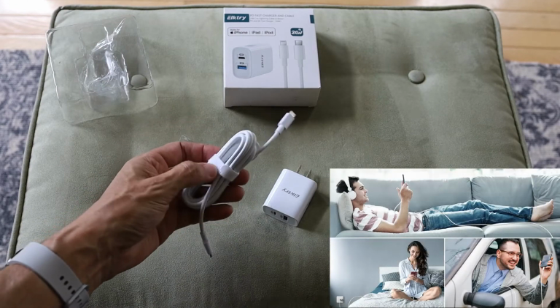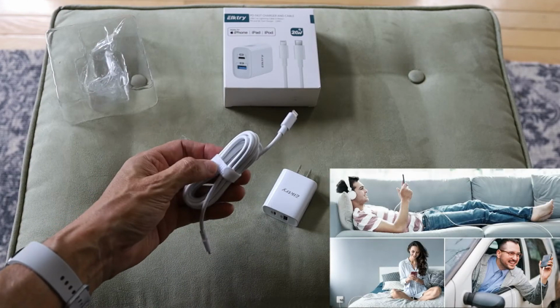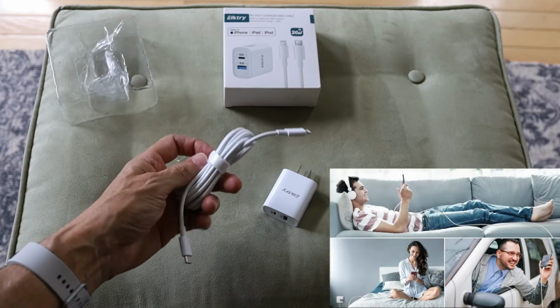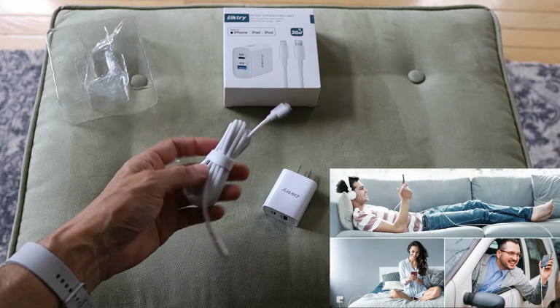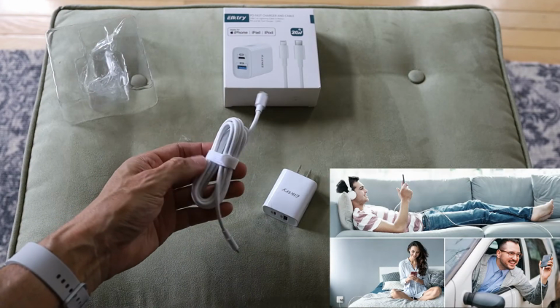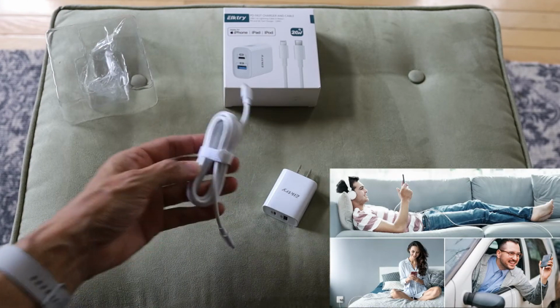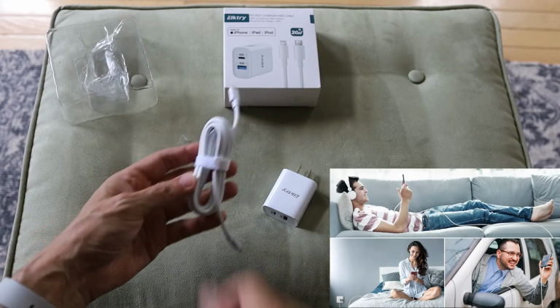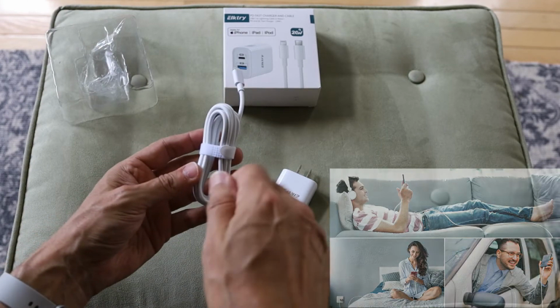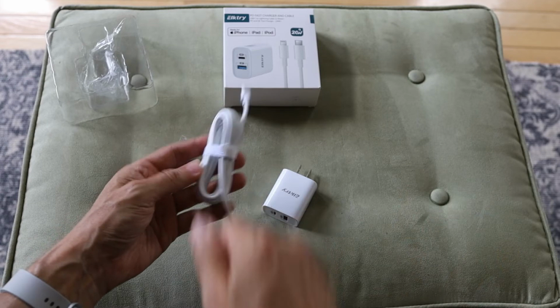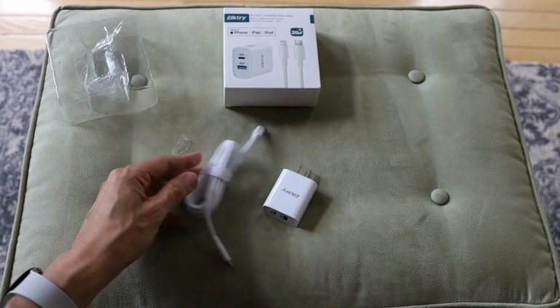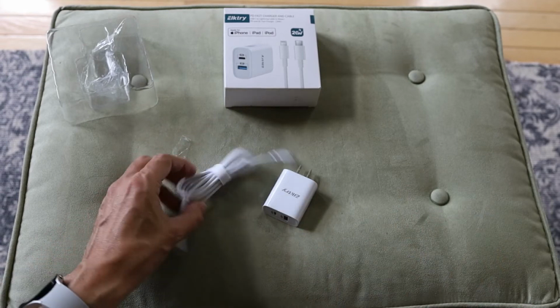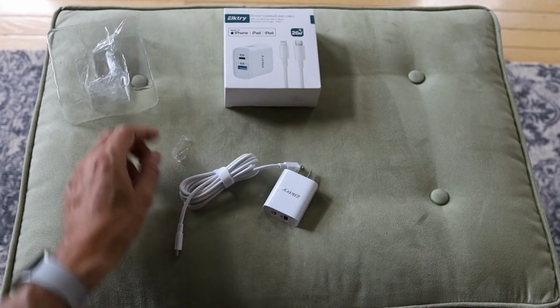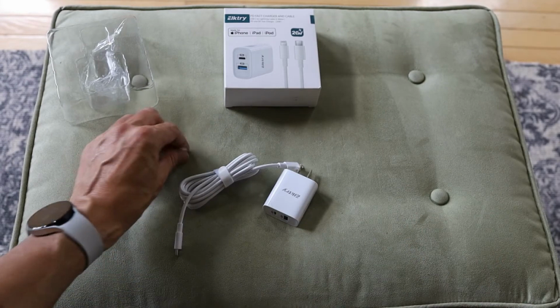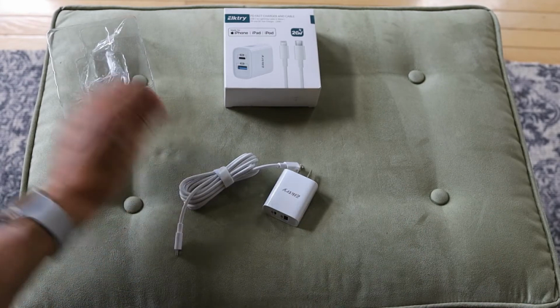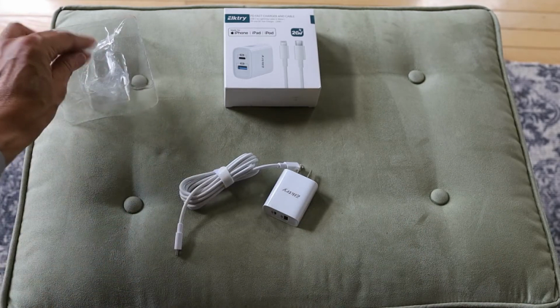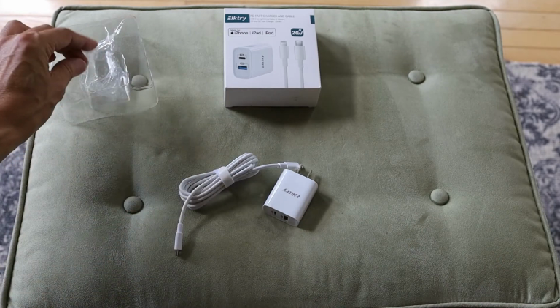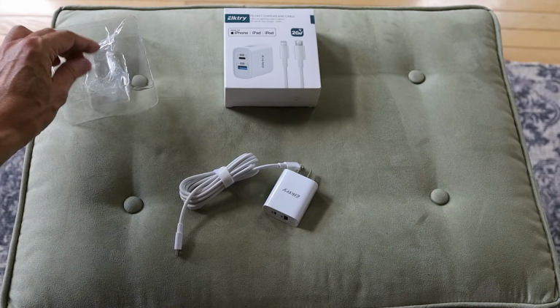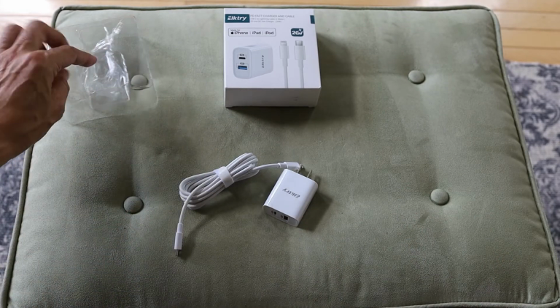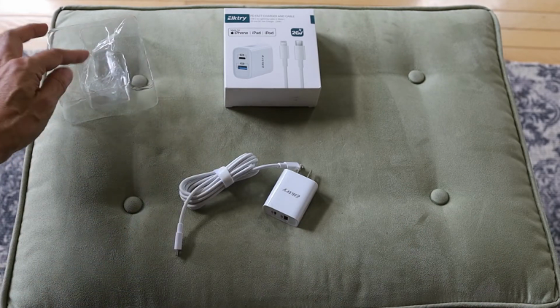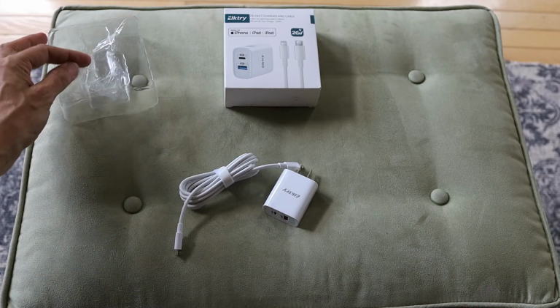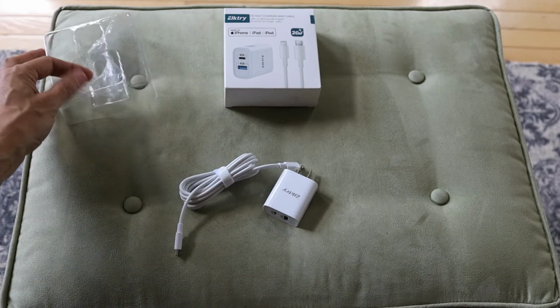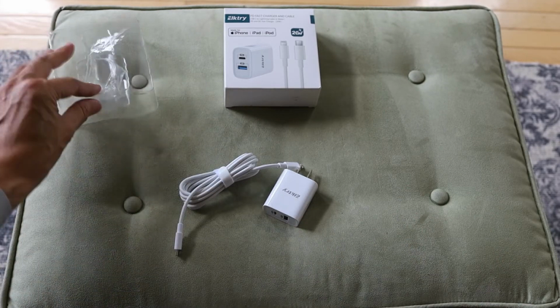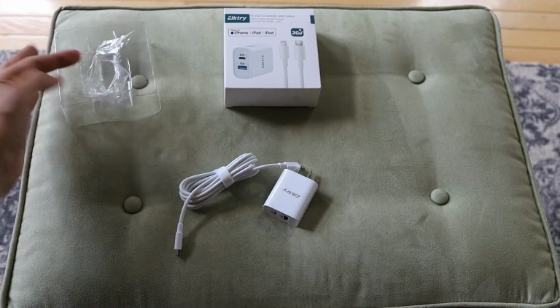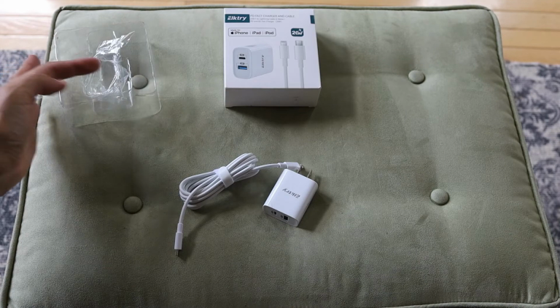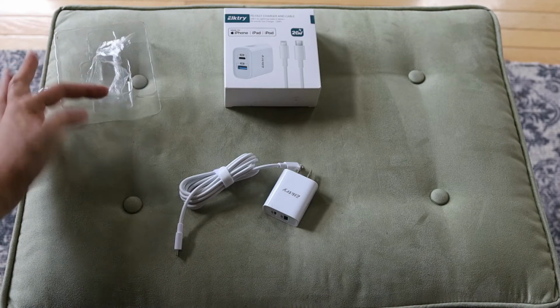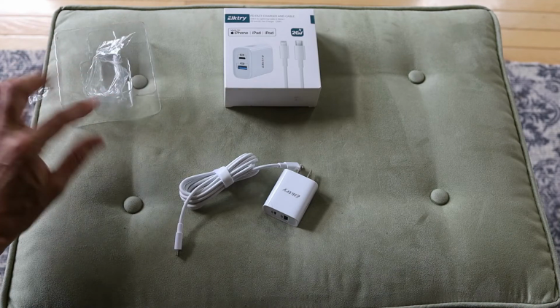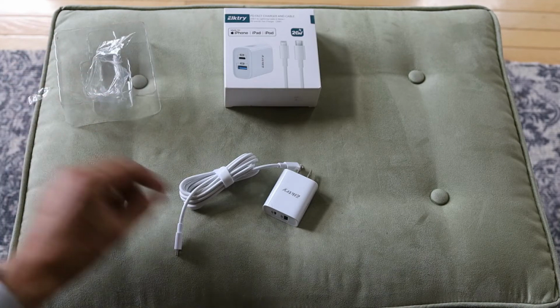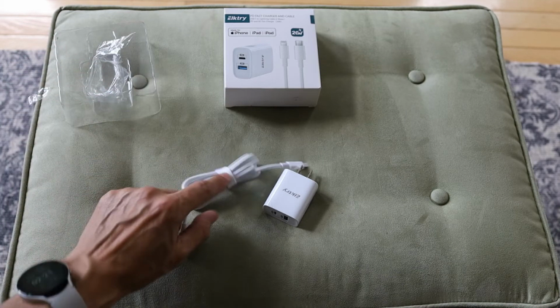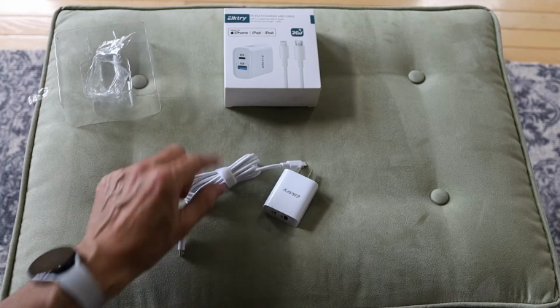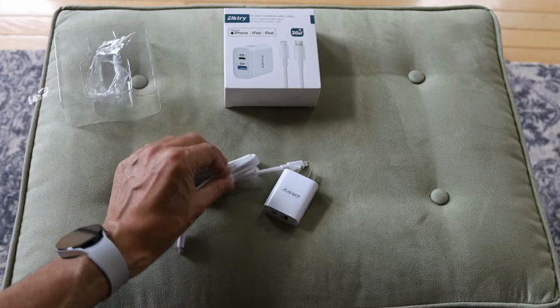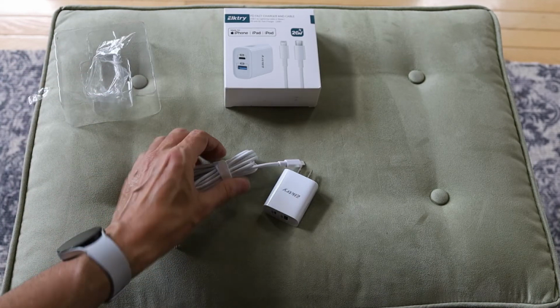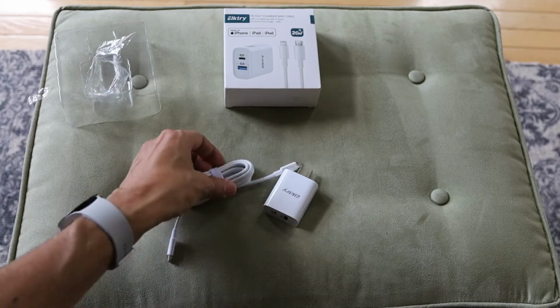They actually give you a little strap — not that cheap little twist-knot thing, which is annoying. So it's actually nice of them to give you a Velcro strap to keep things tidy.